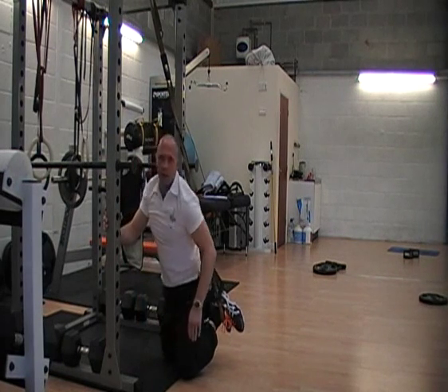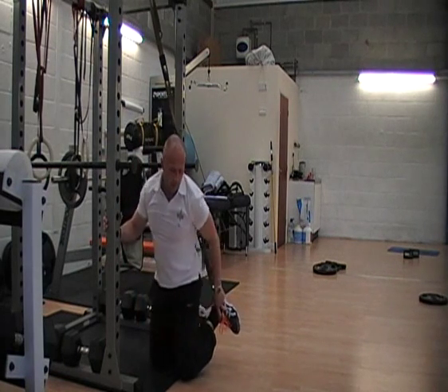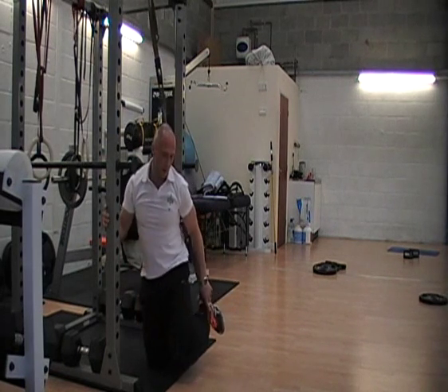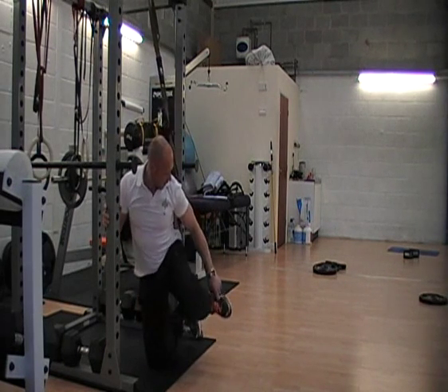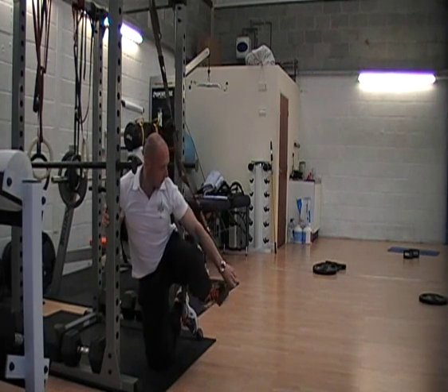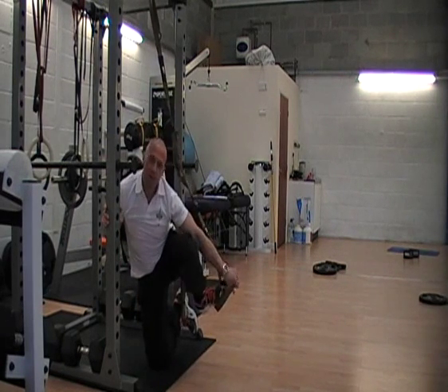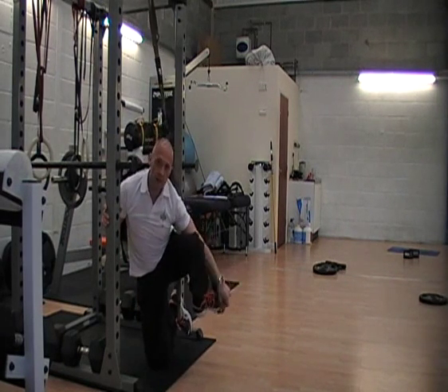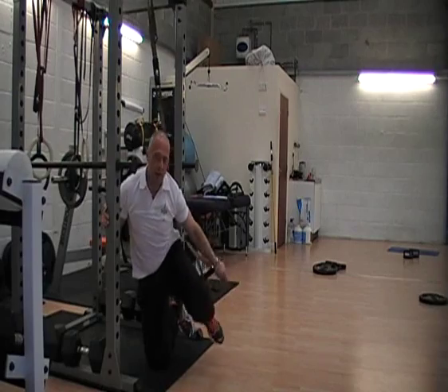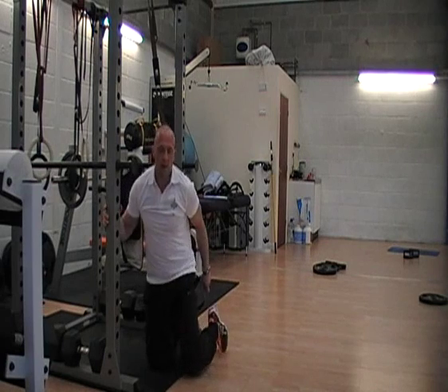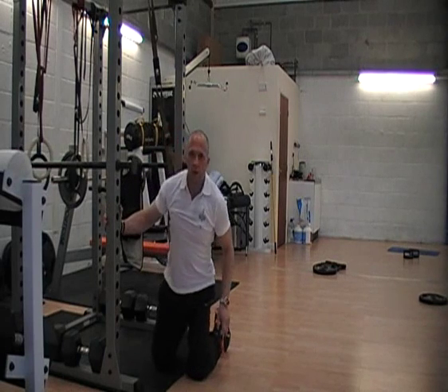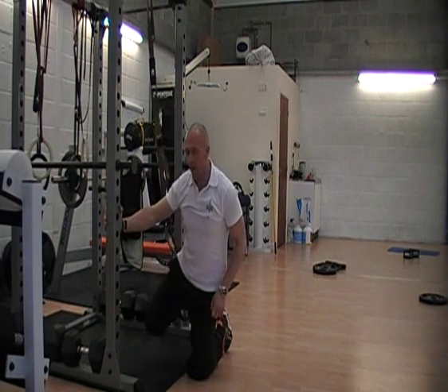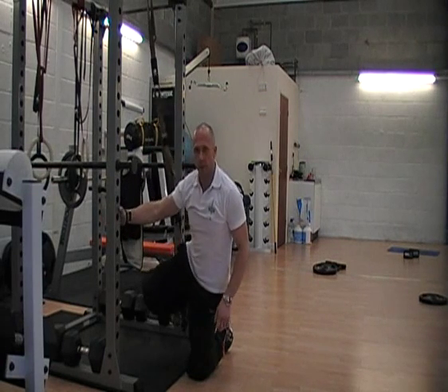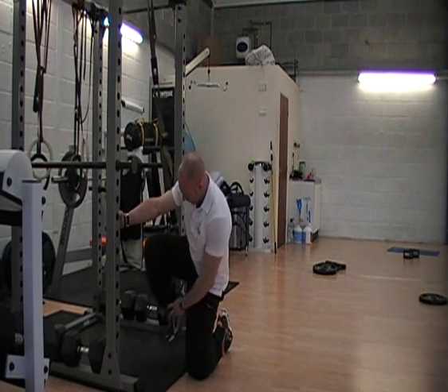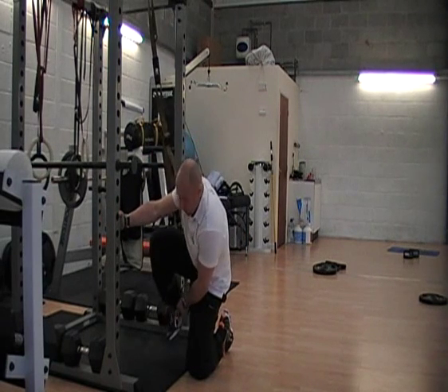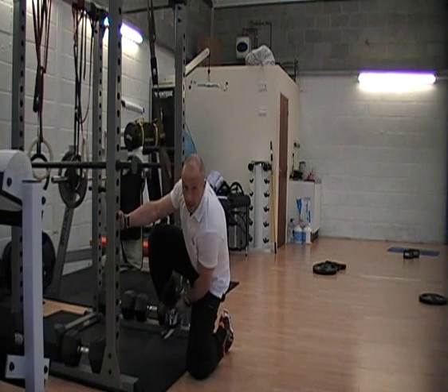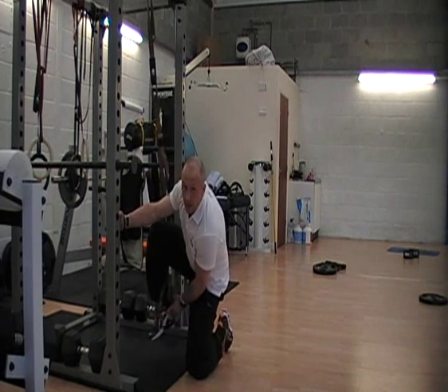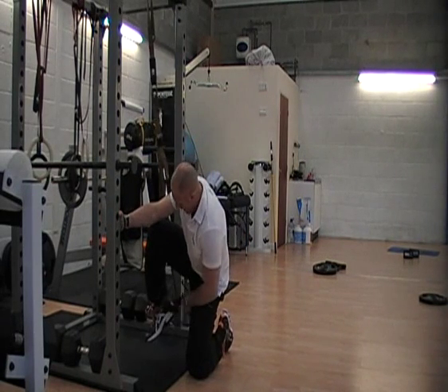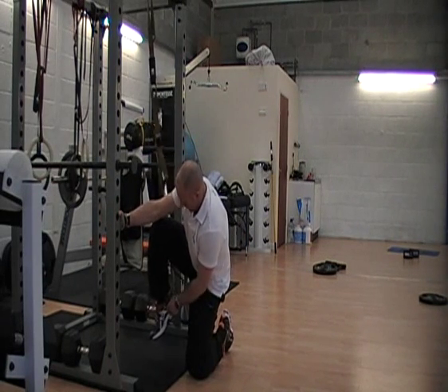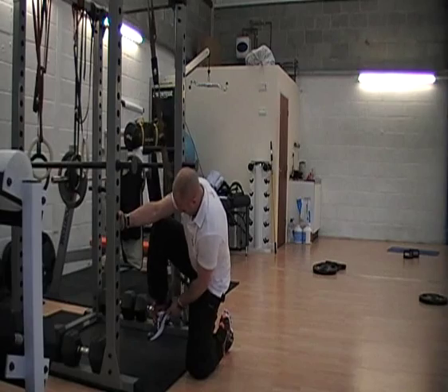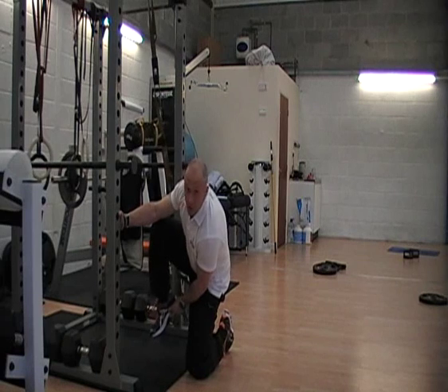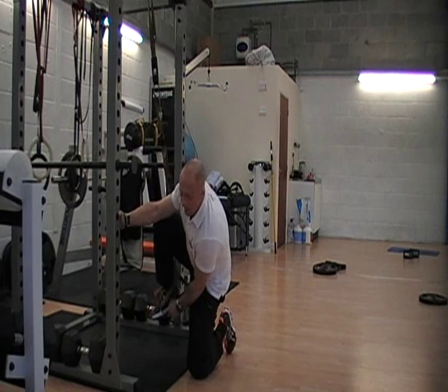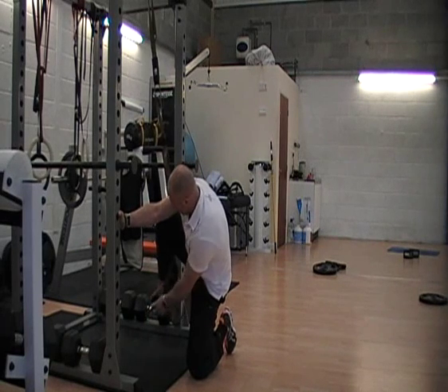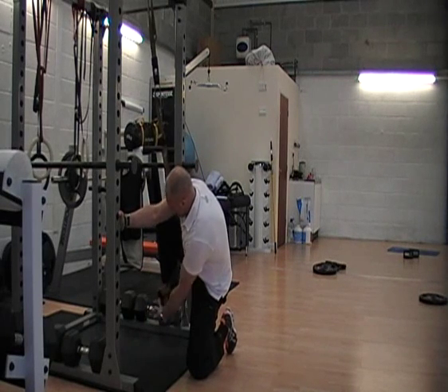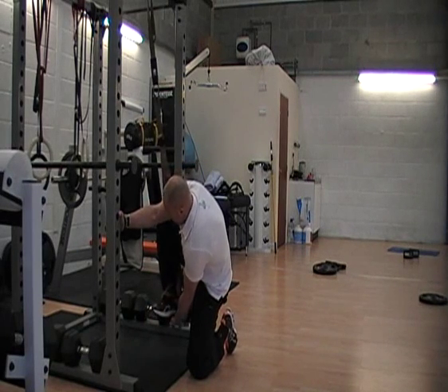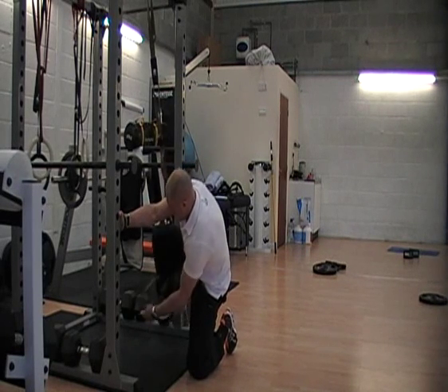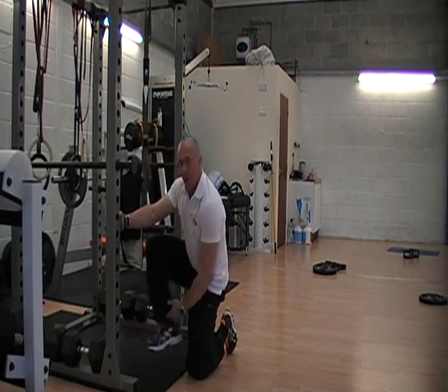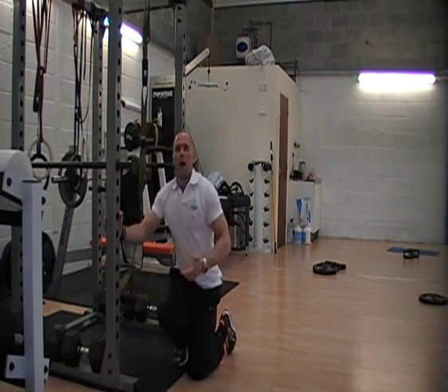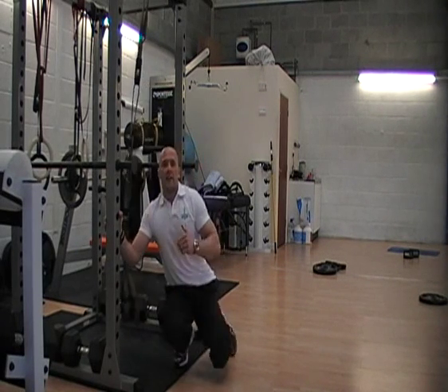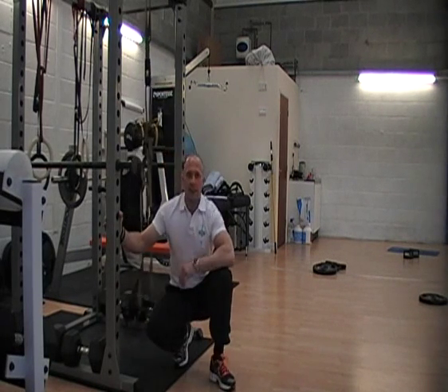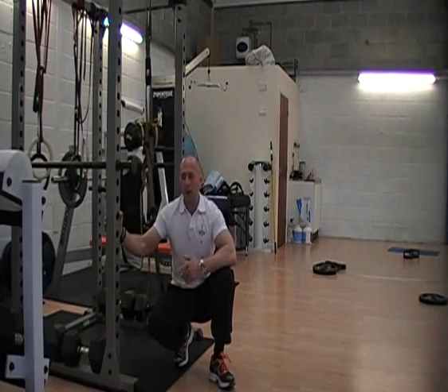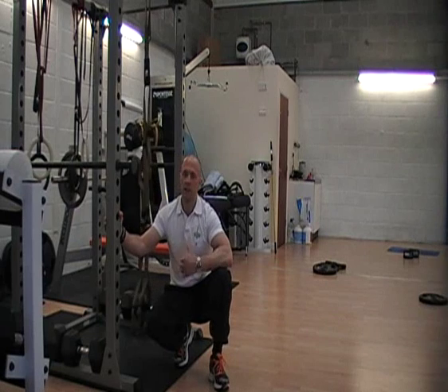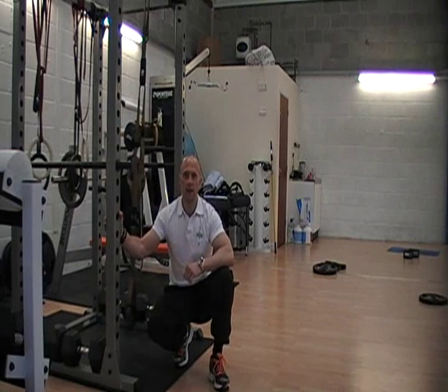With this one, just take your time on the way up, control your press ups with your core muscles, keep your feet together, and basically walk yourself backwards on the way down. At the end of that, just take your feet out, get yourself out.